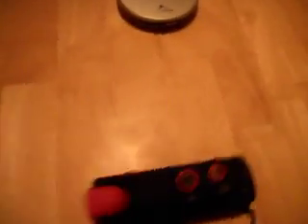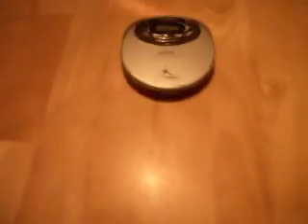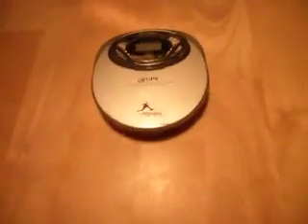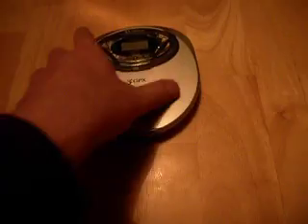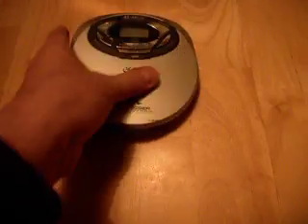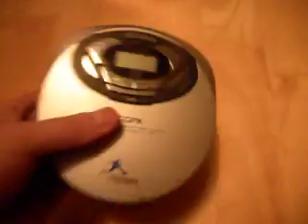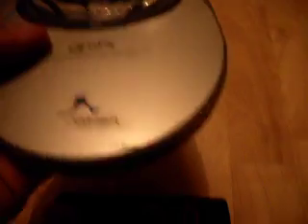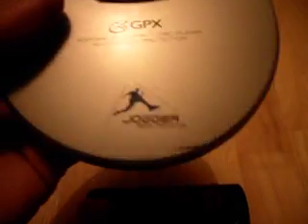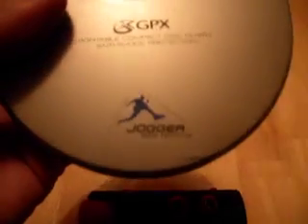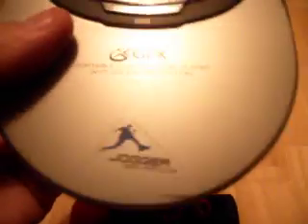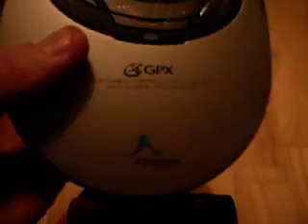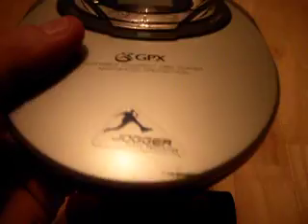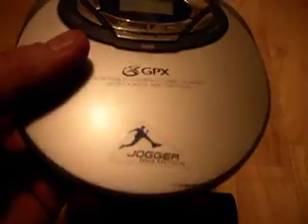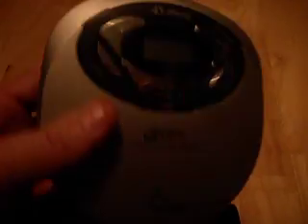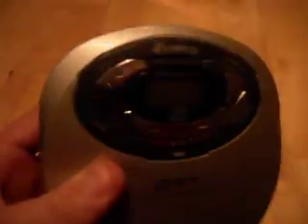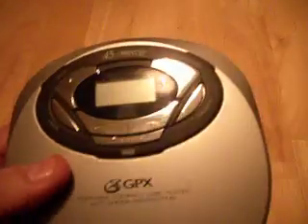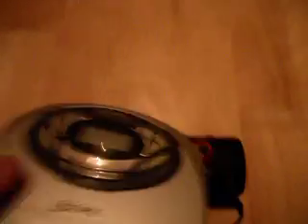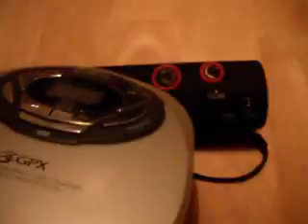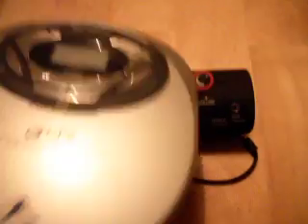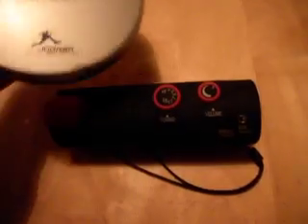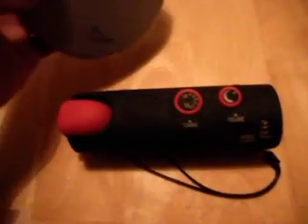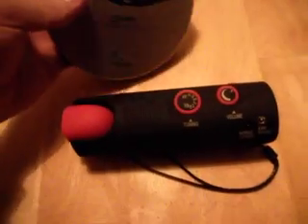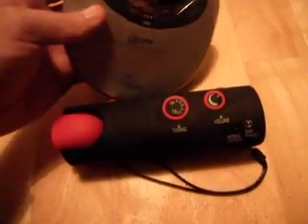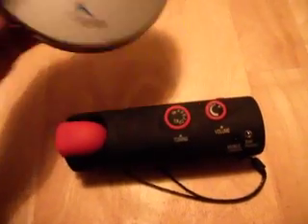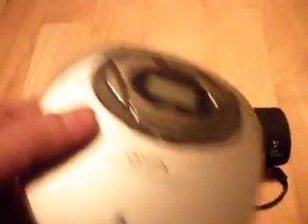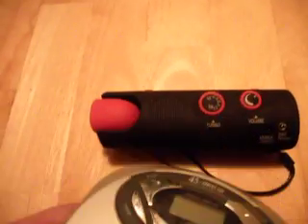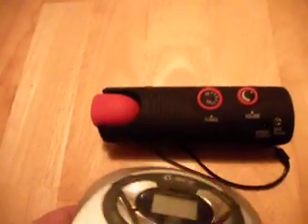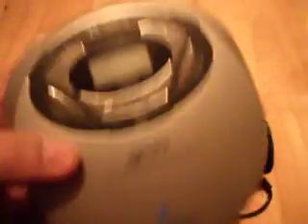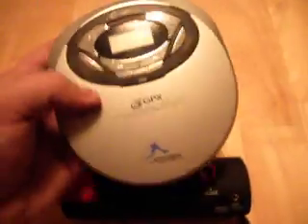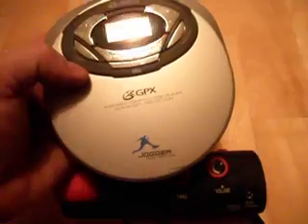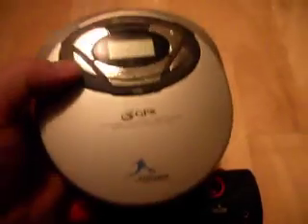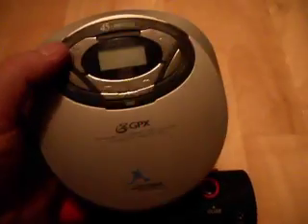The next one of our devices is a CD player. As you can see, this one is aimed at joggers, so this is something you may go running with. There's actually no effect on the radio until you turn it on.